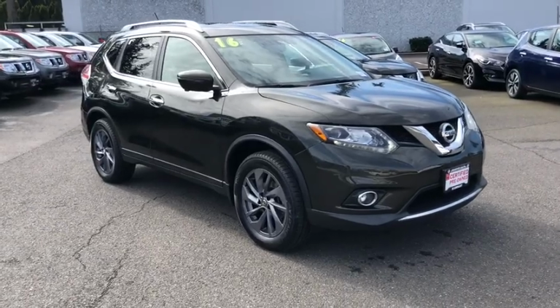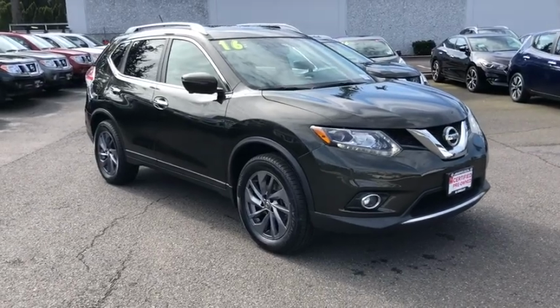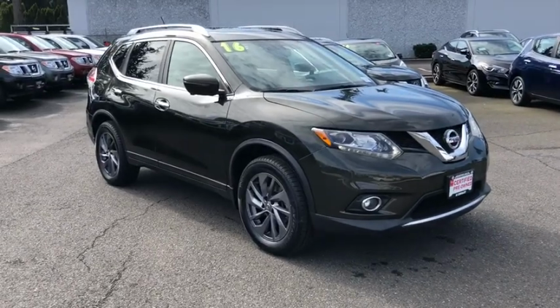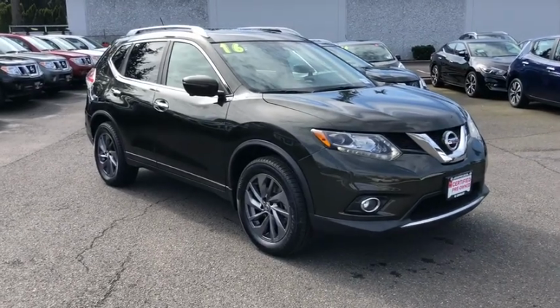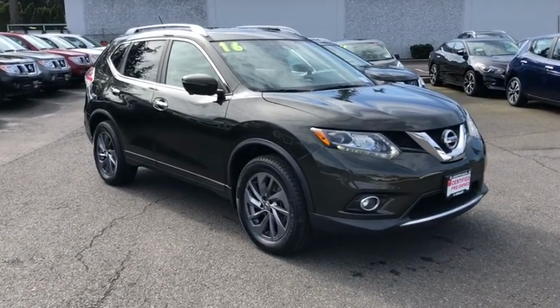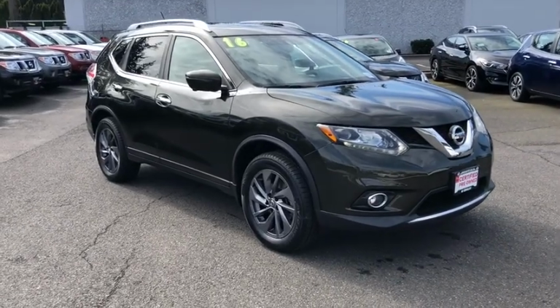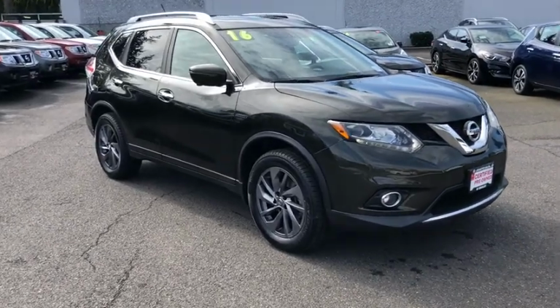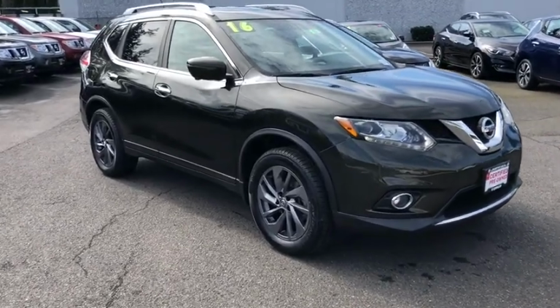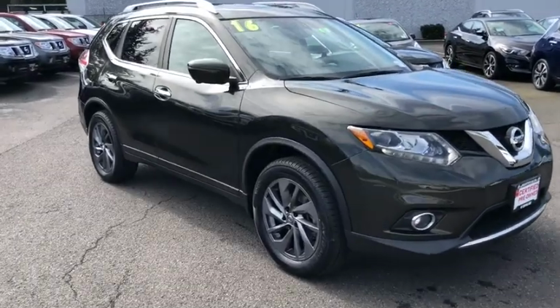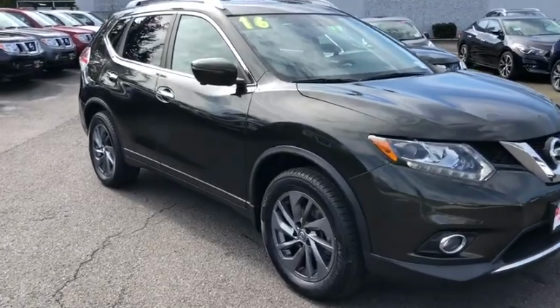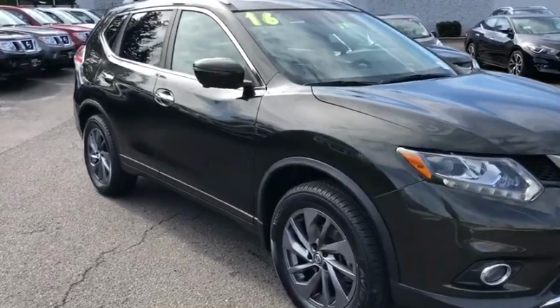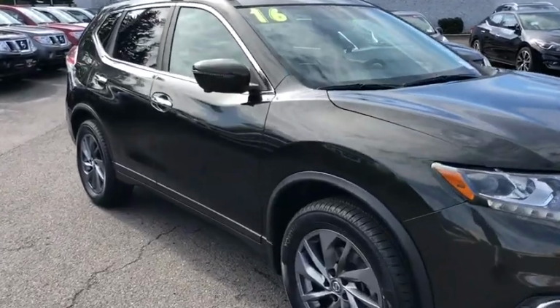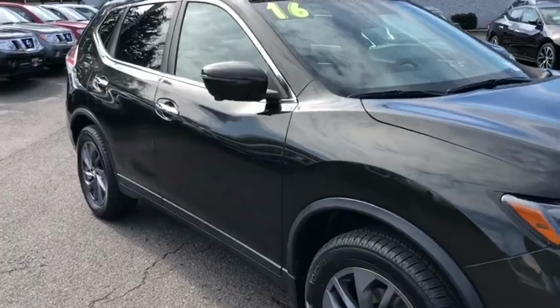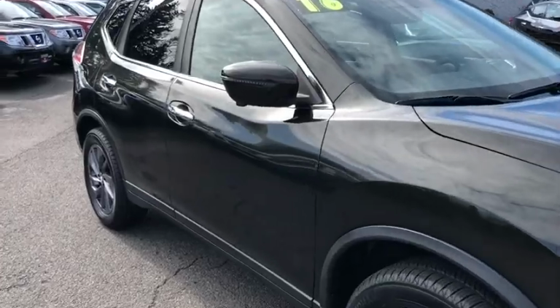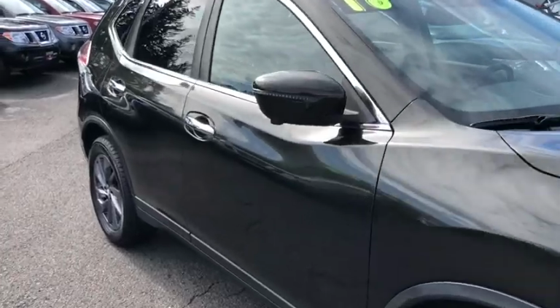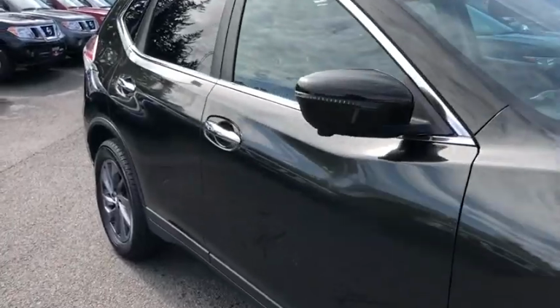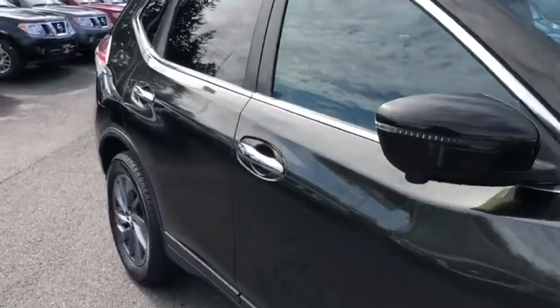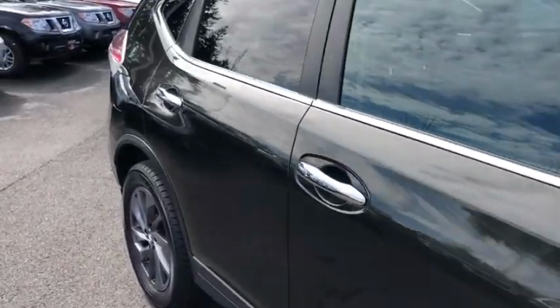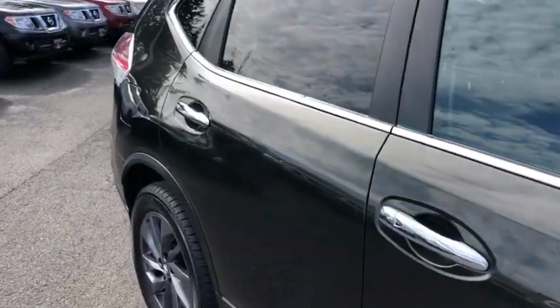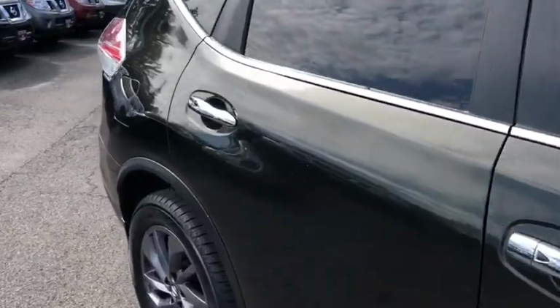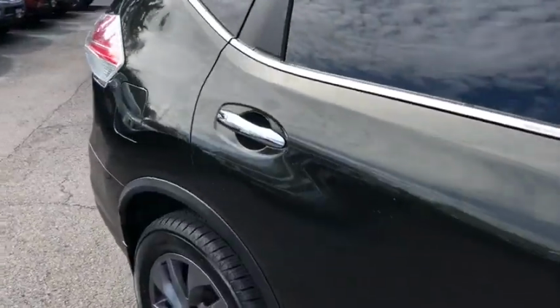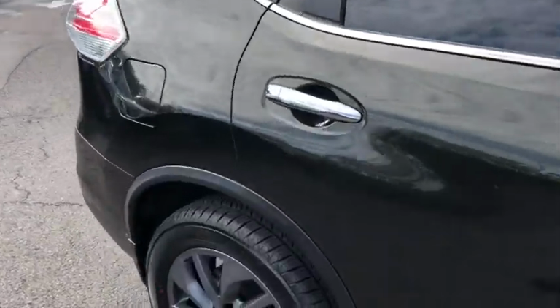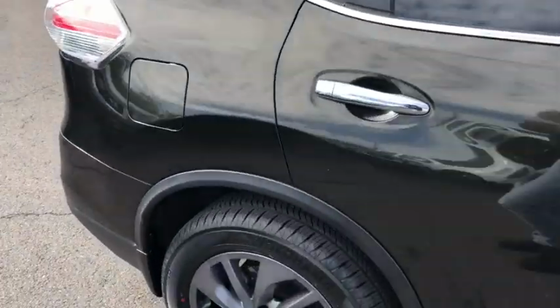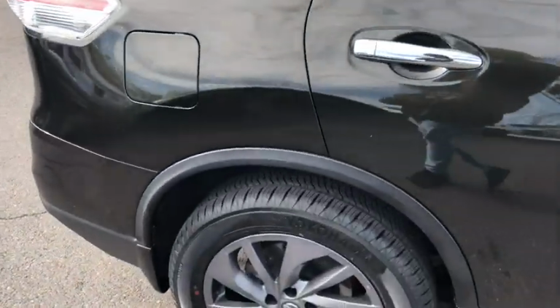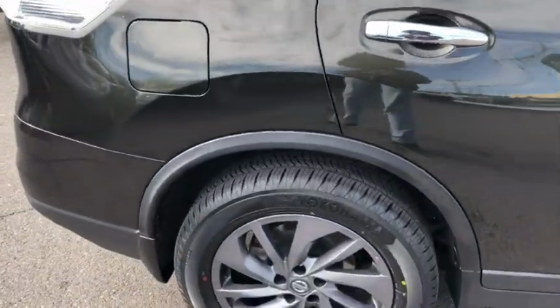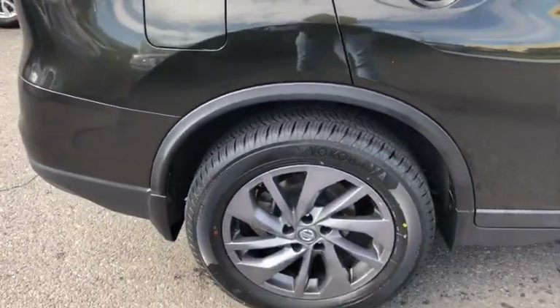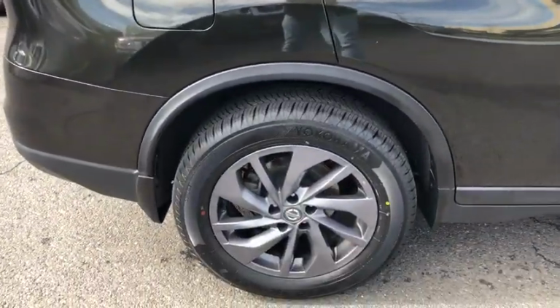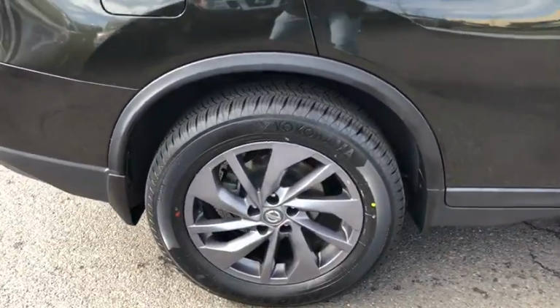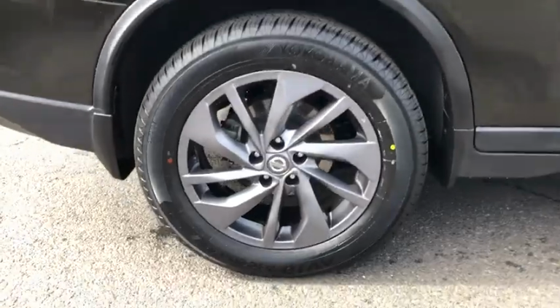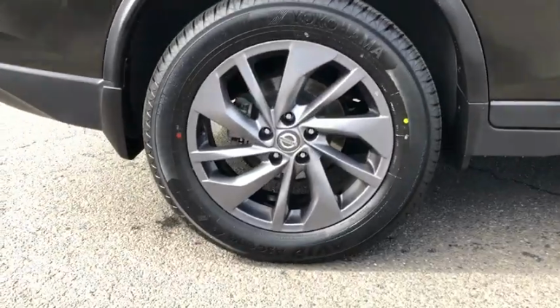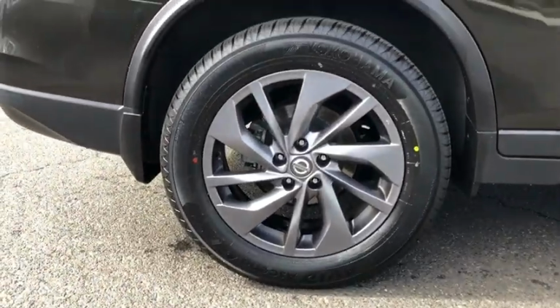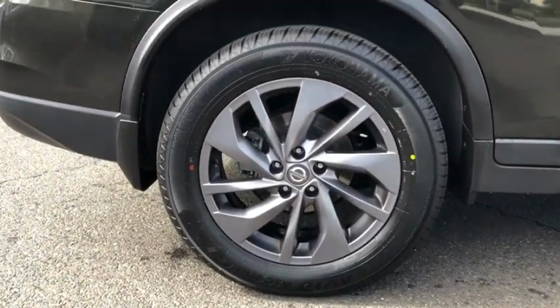This vehicle has less than 100 miles. Here are some of this vehicle's great options: power liftgate, keyless entry, navigation system, all-wheel drive, backup camera.